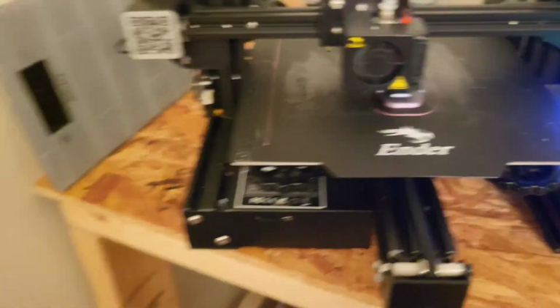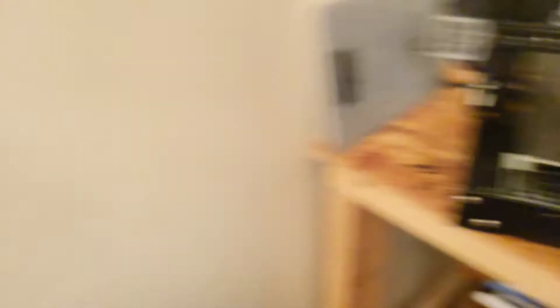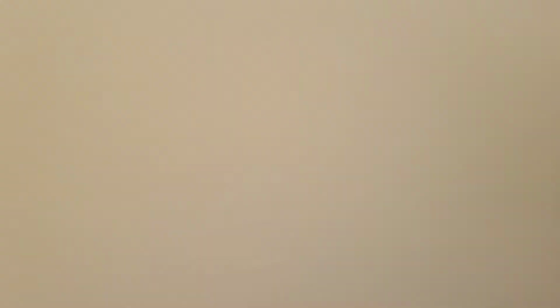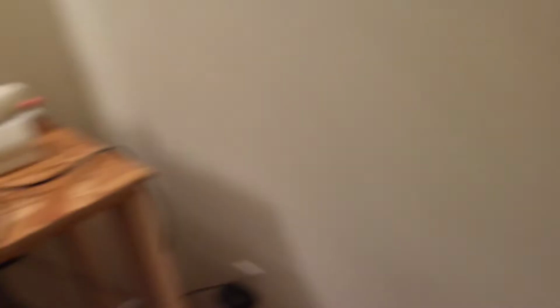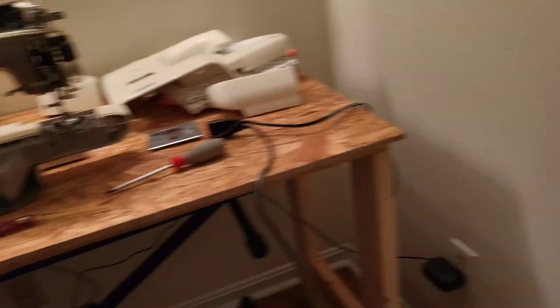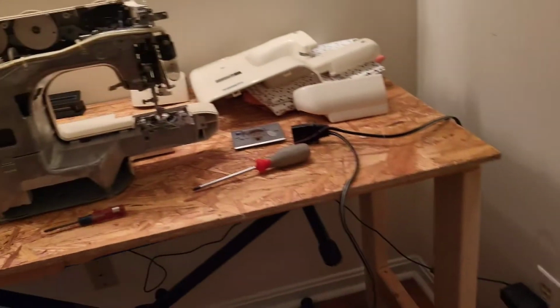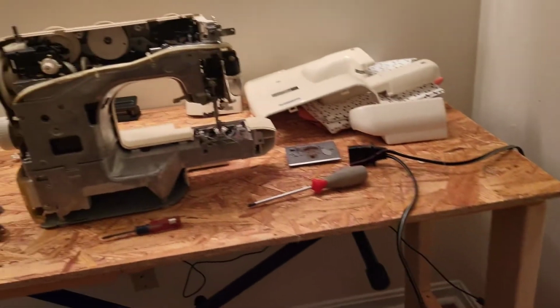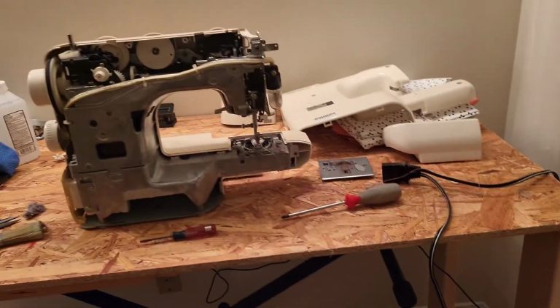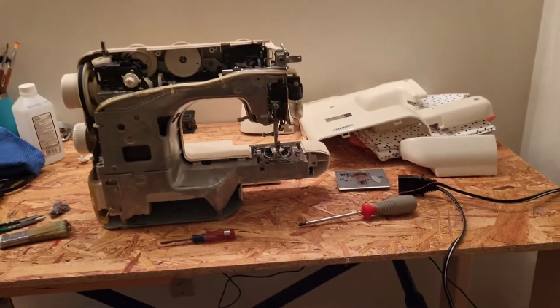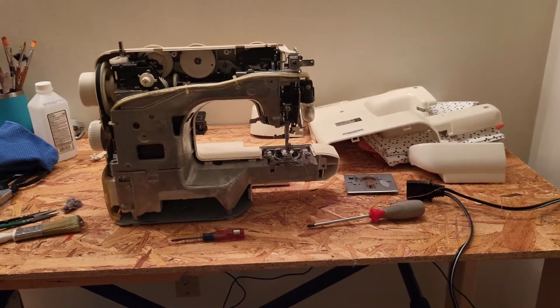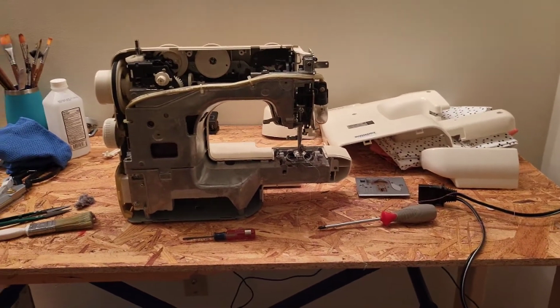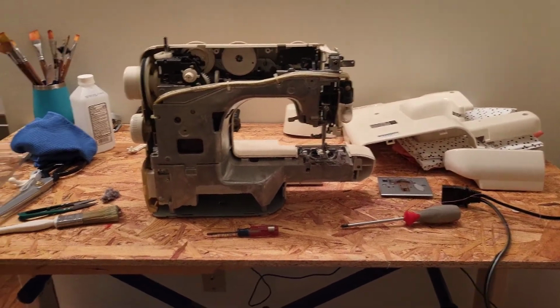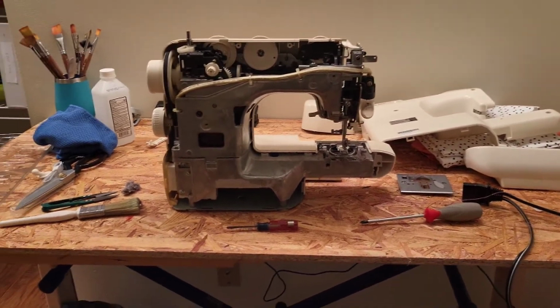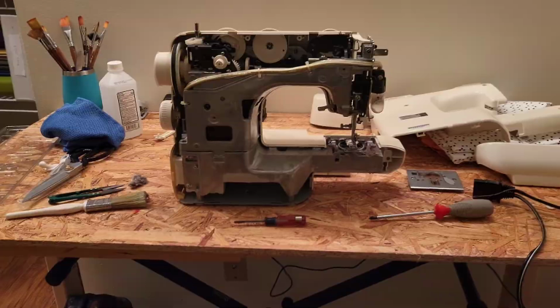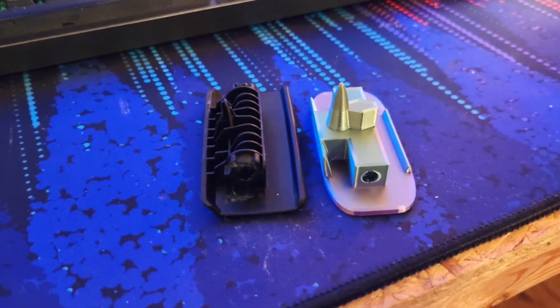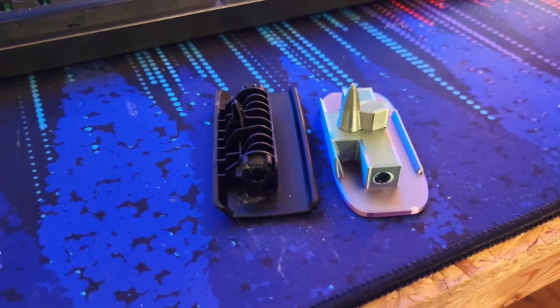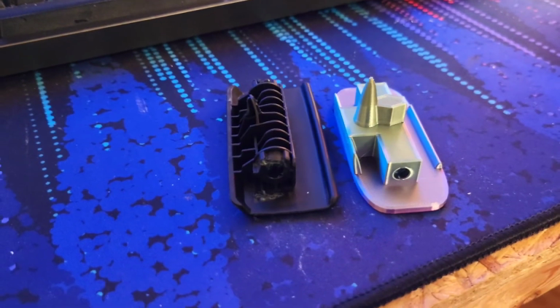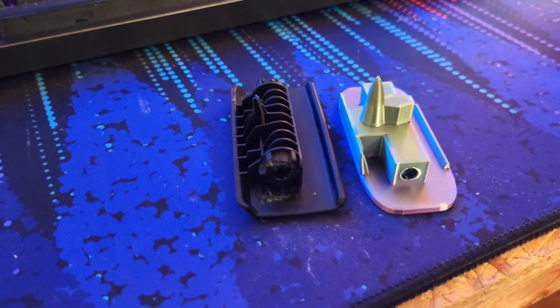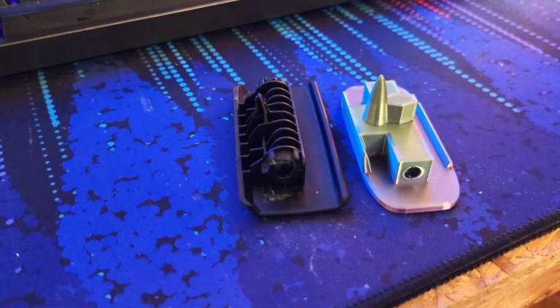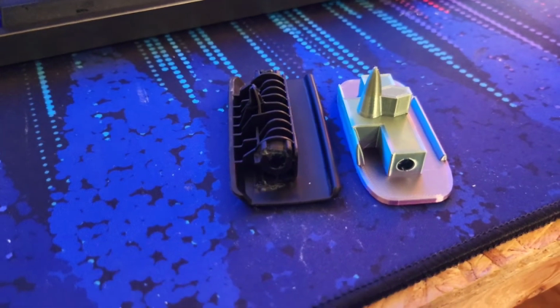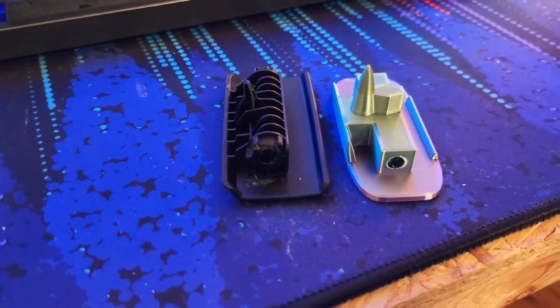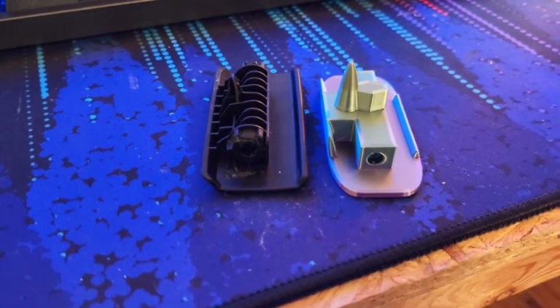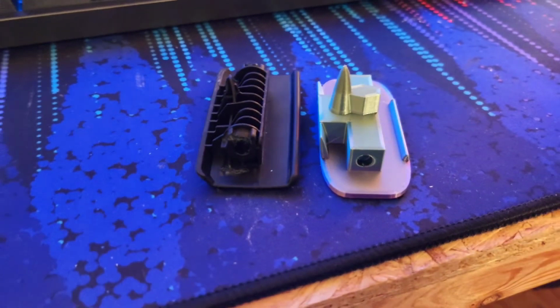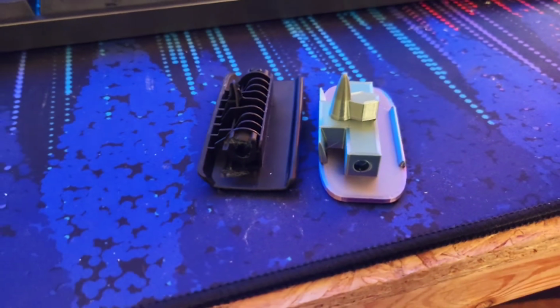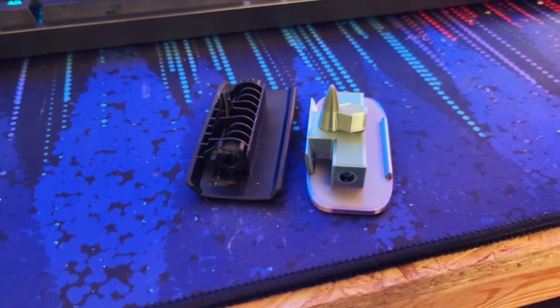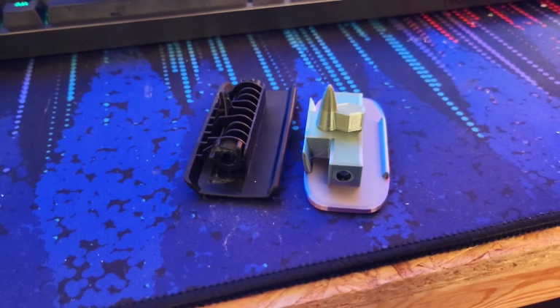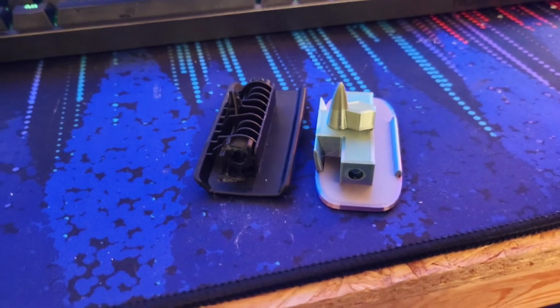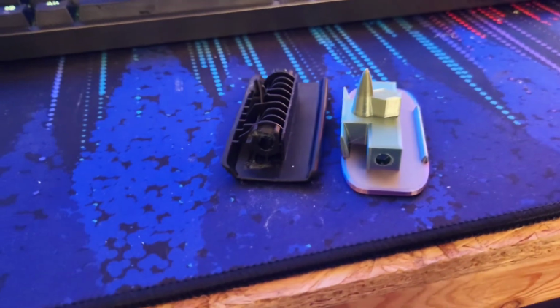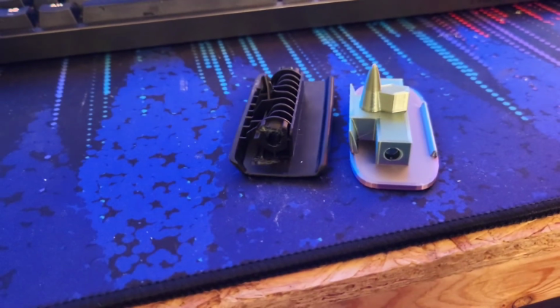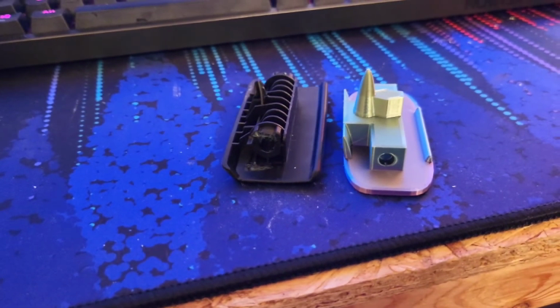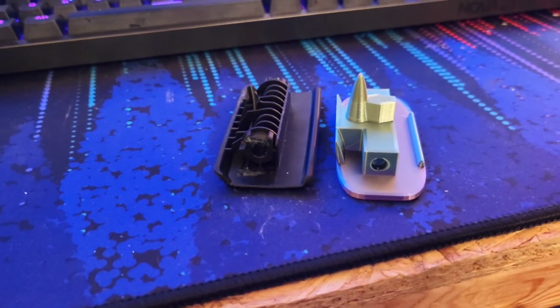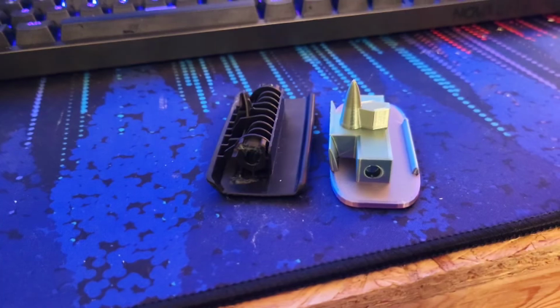That's printing. This is happening. I don't know — I don't think that's gonna work.